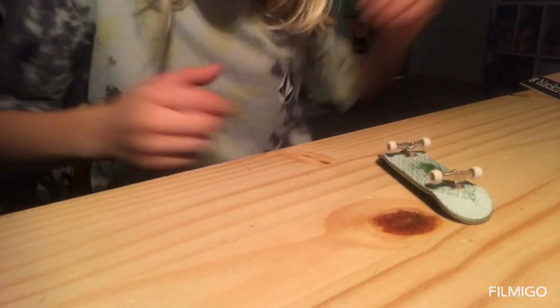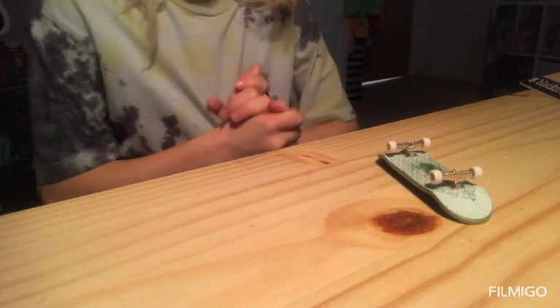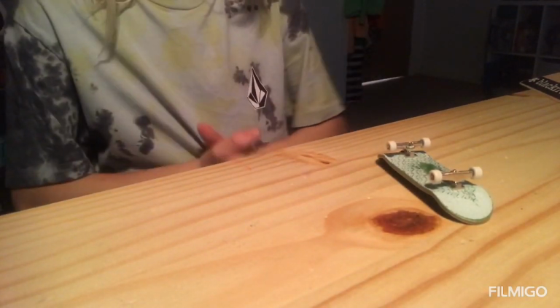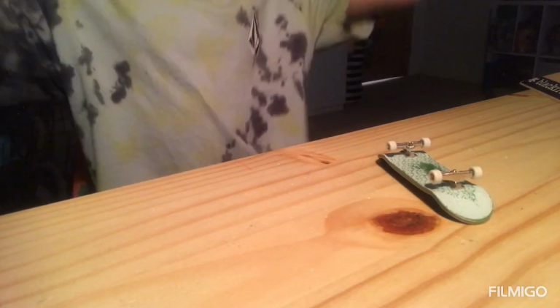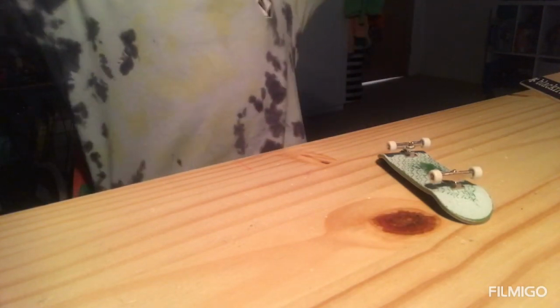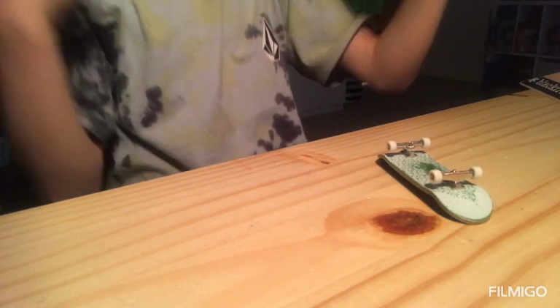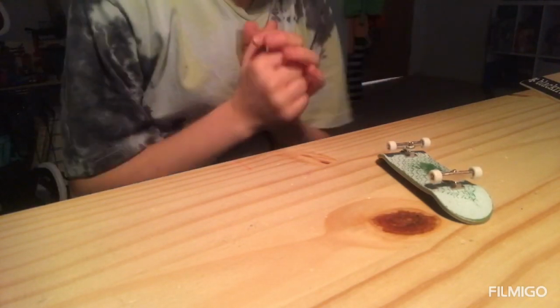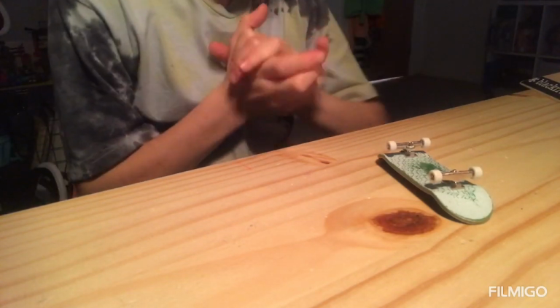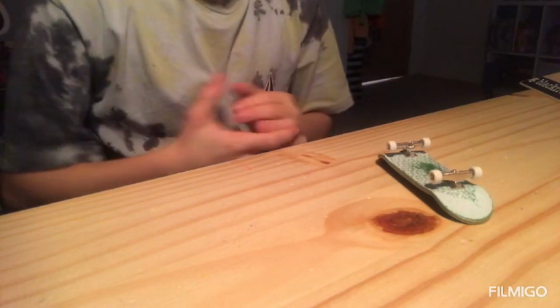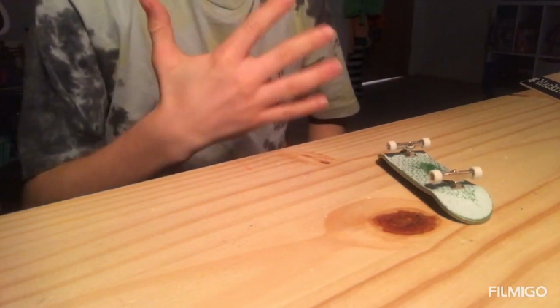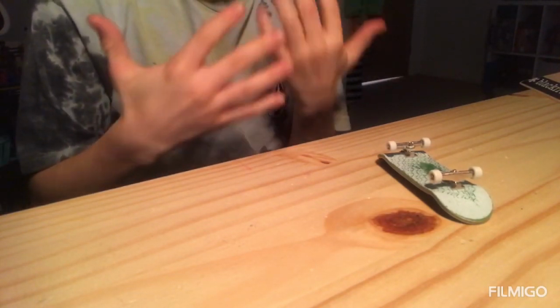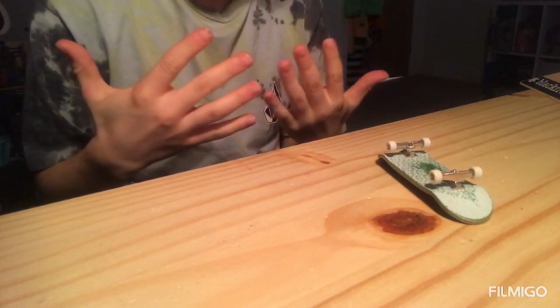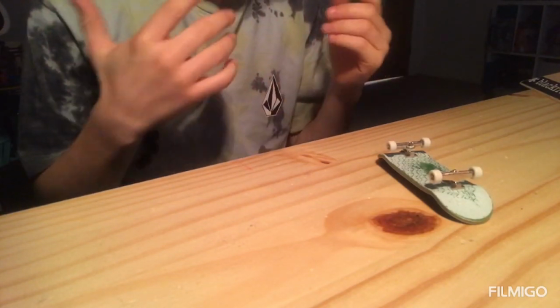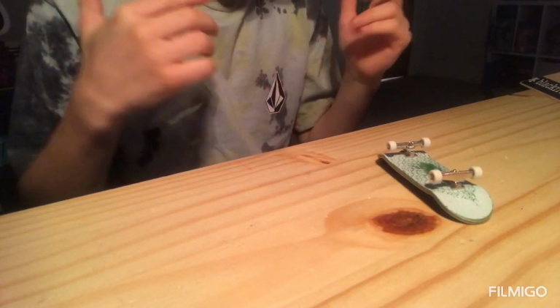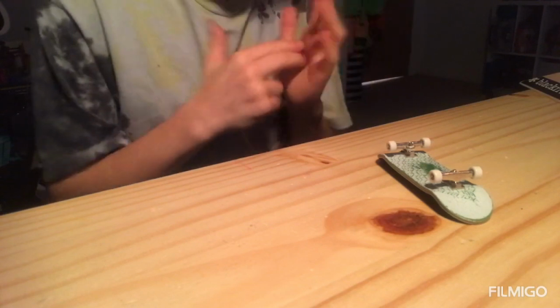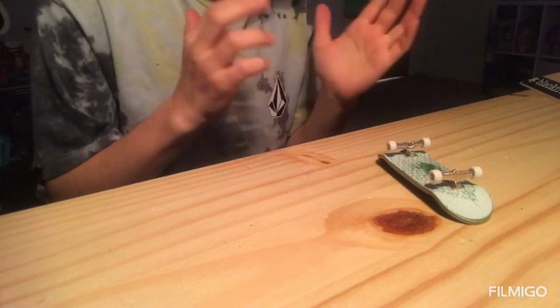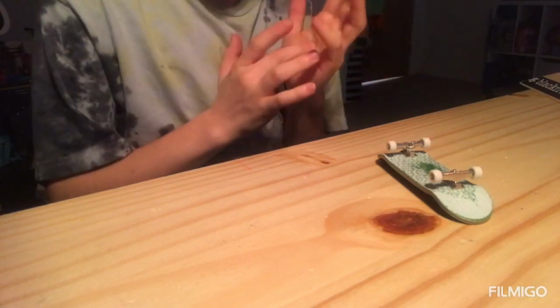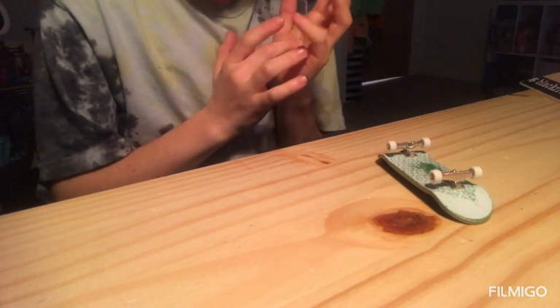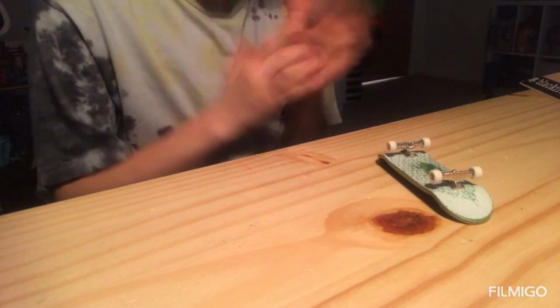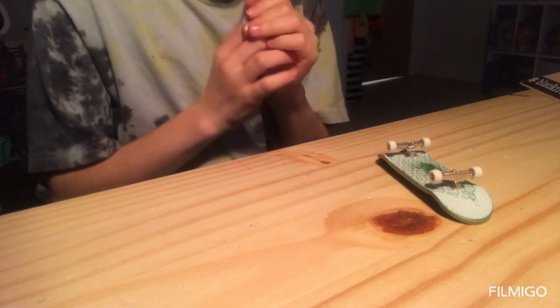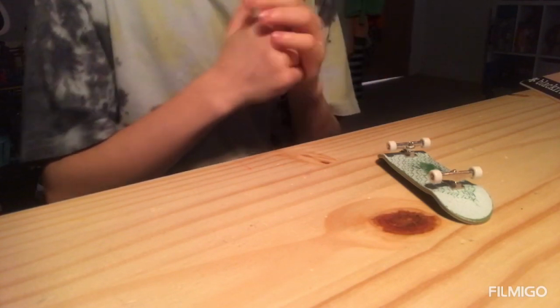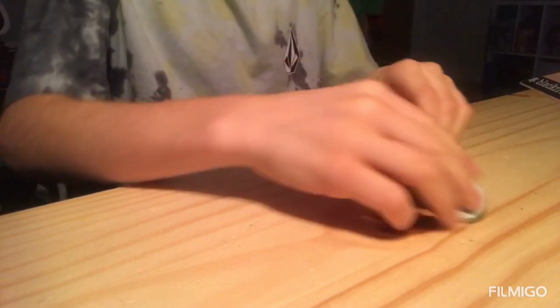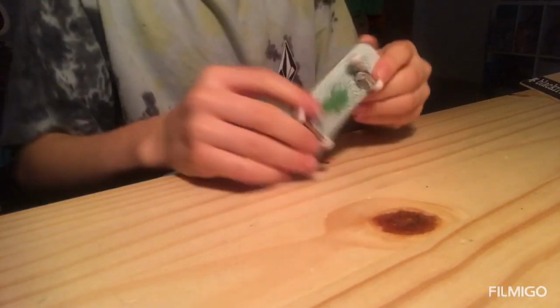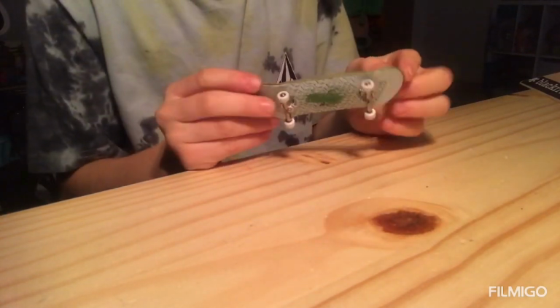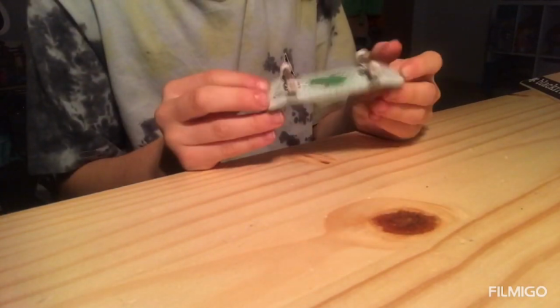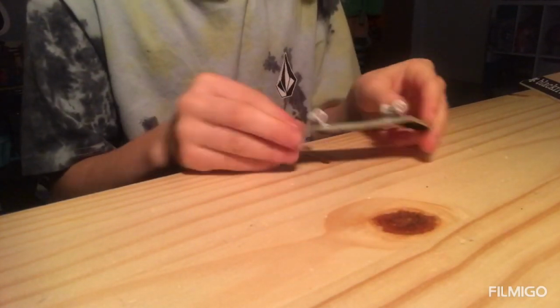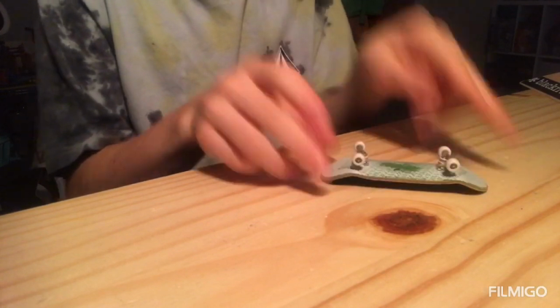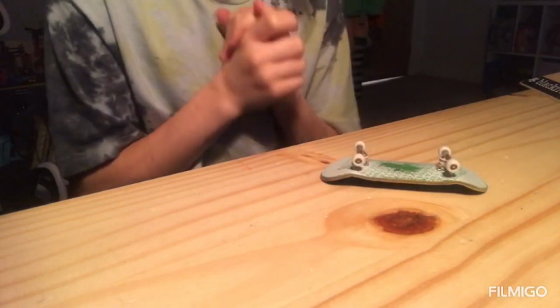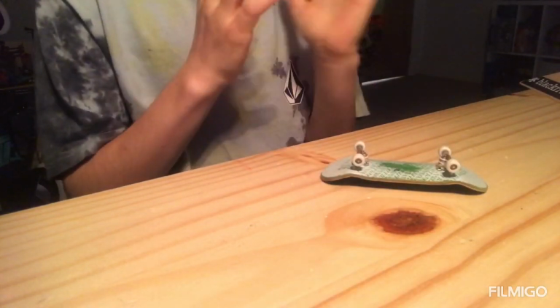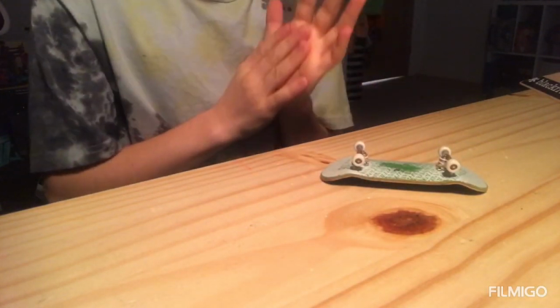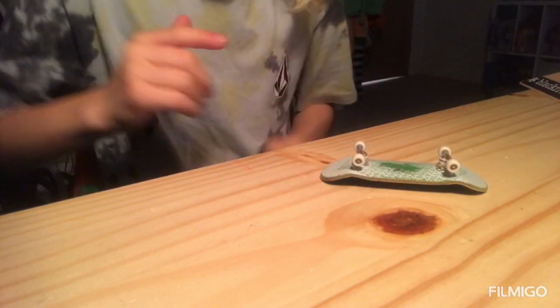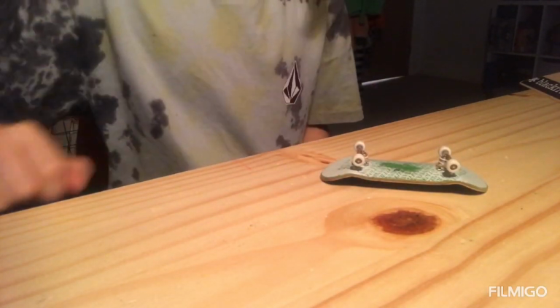Hey guys, welcome back to another video. Today we're going to be showing you 10 easy fingerboard beginner tricks to learn when you're just getting started with fingerboarding. Let's get into it.